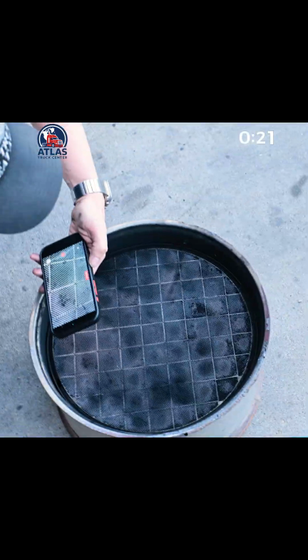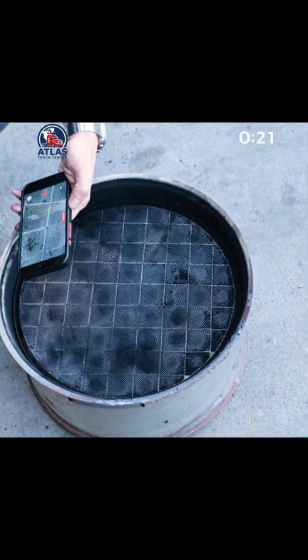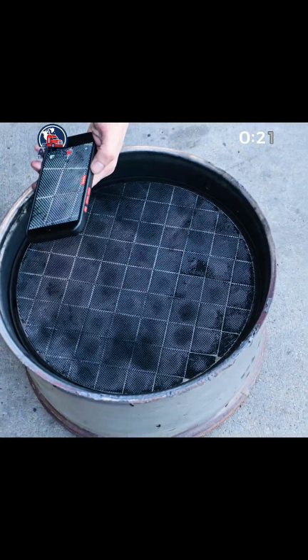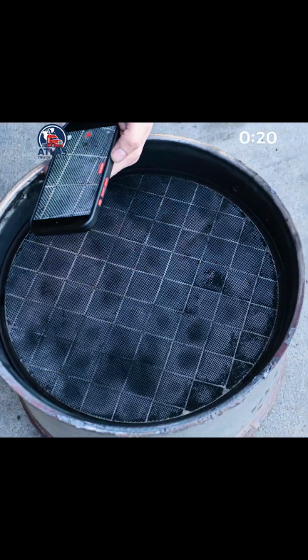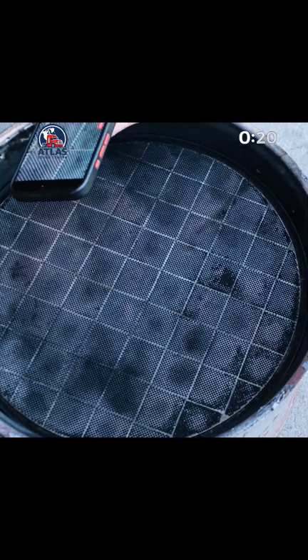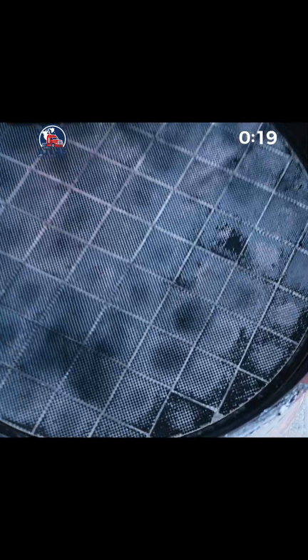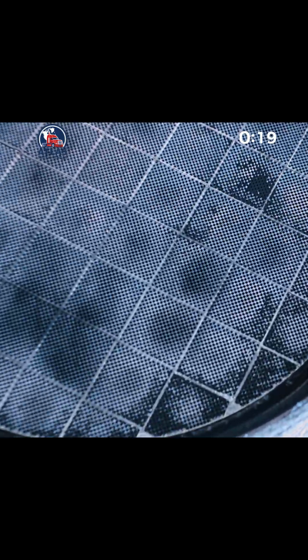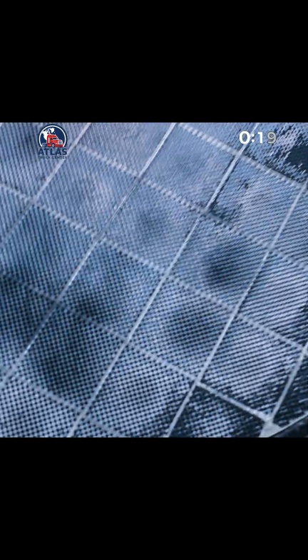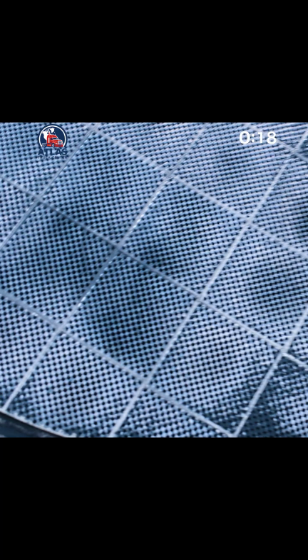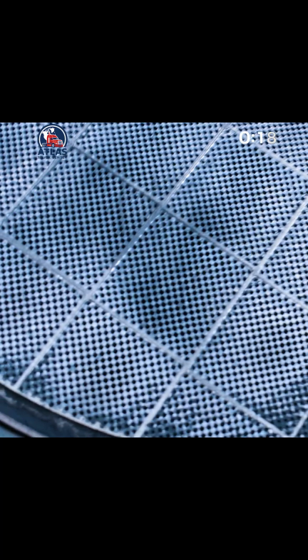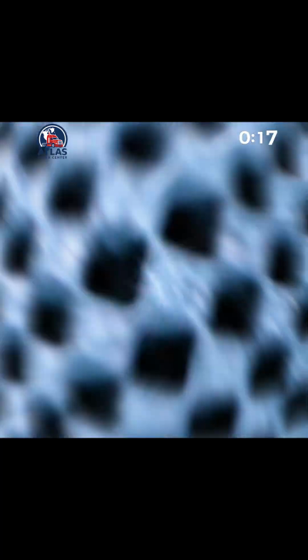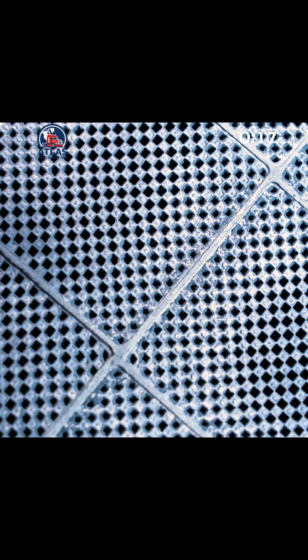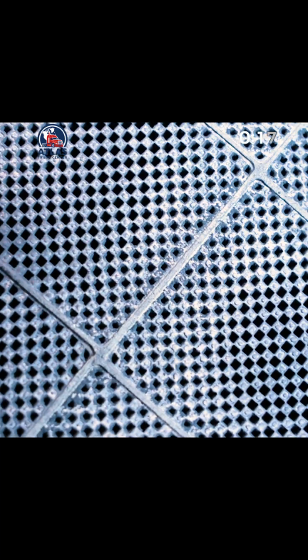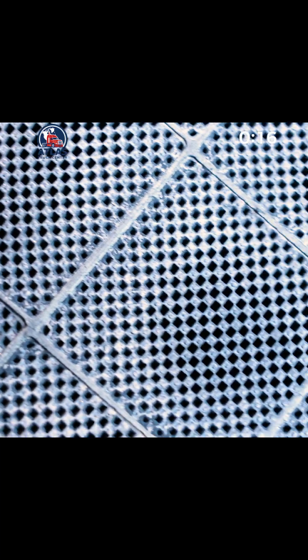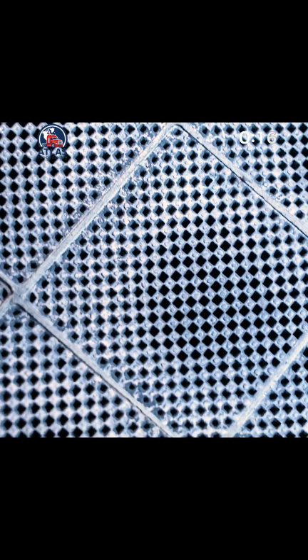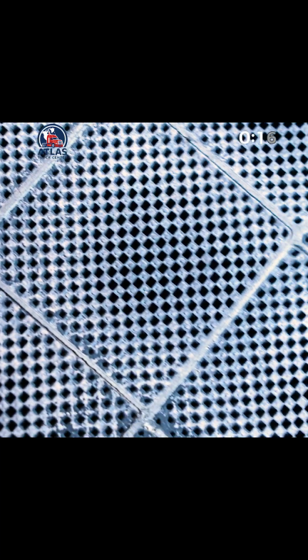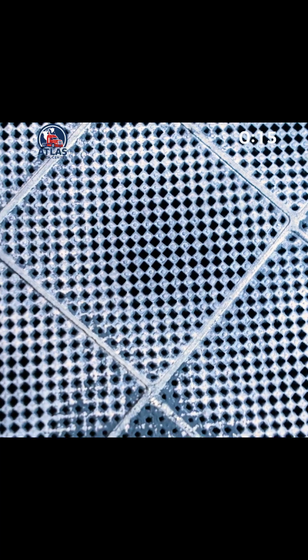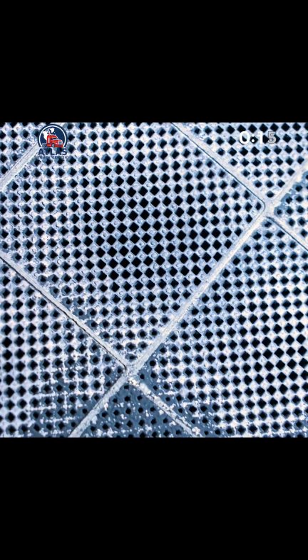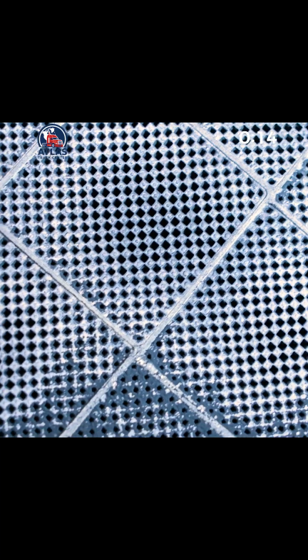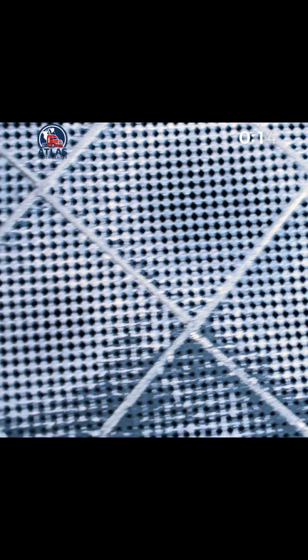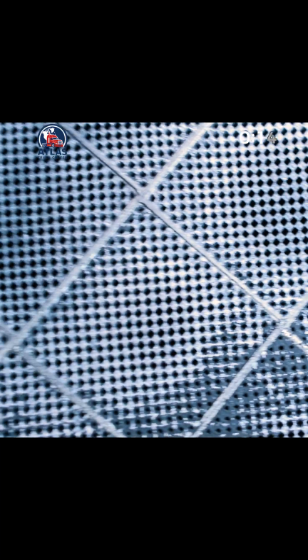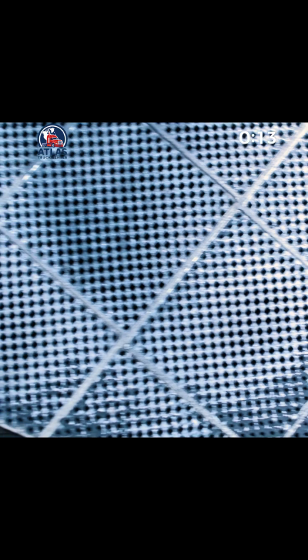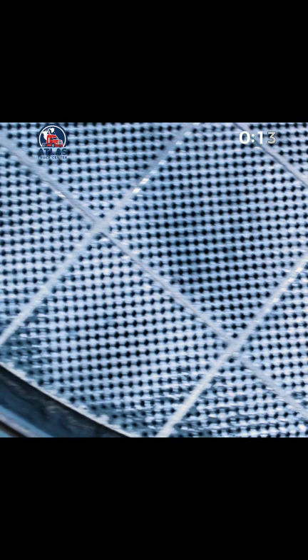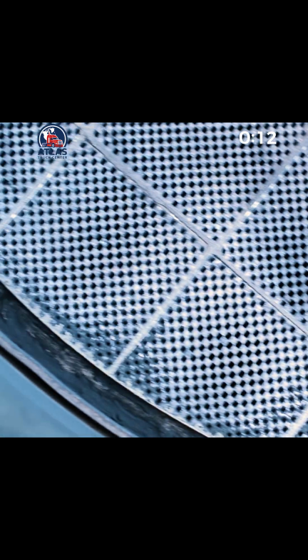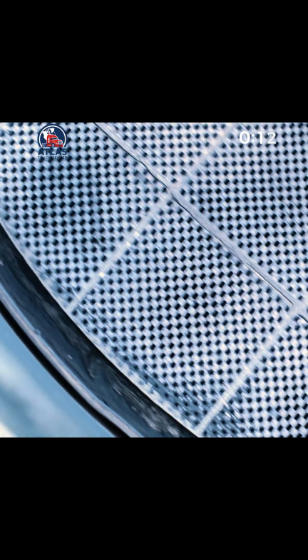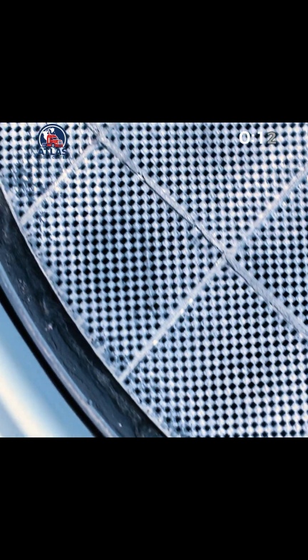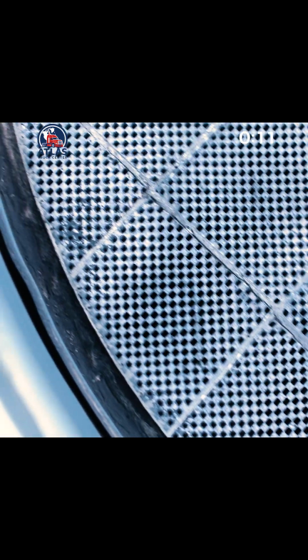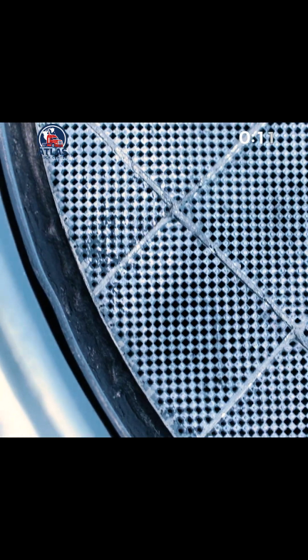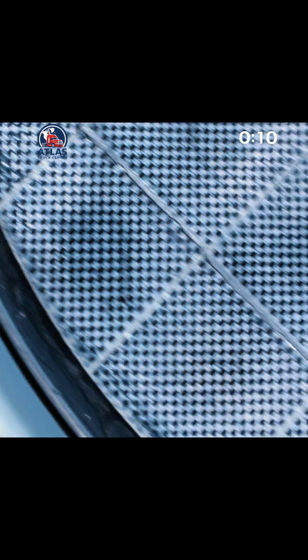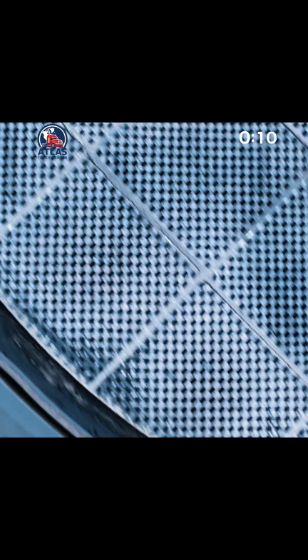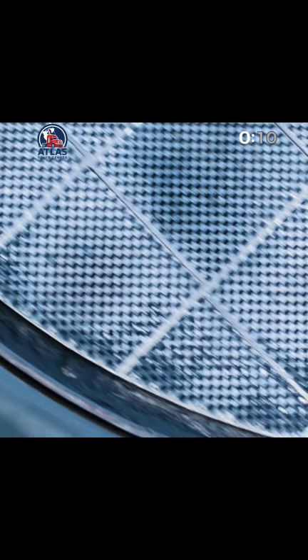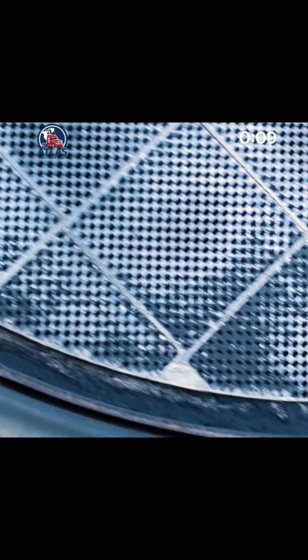Alright, let's take a look at this side. Once we pulled the cover, no visible damage so far. Looks like it didn't break apart. Now we'll try to blow some air through and see if it clears out.